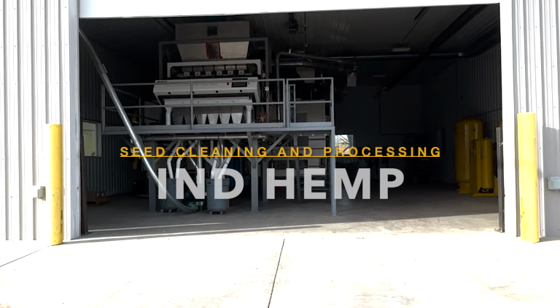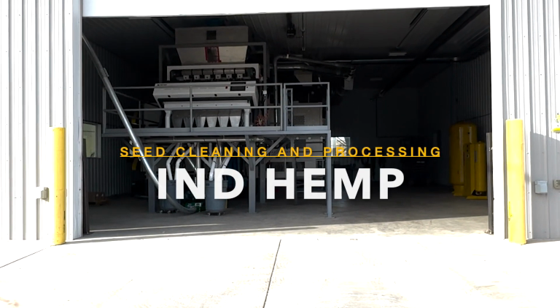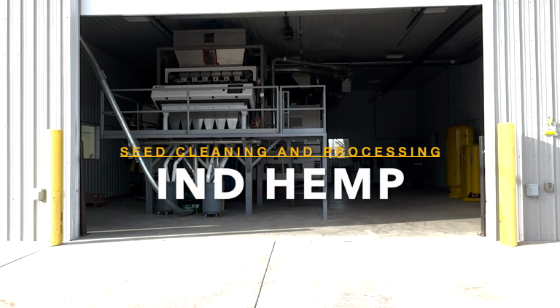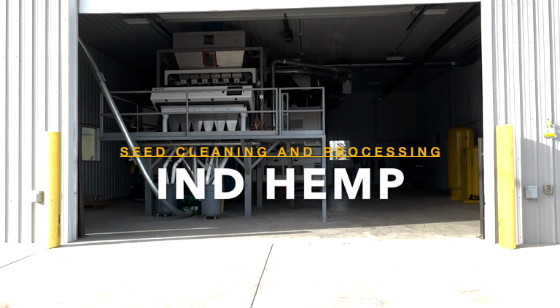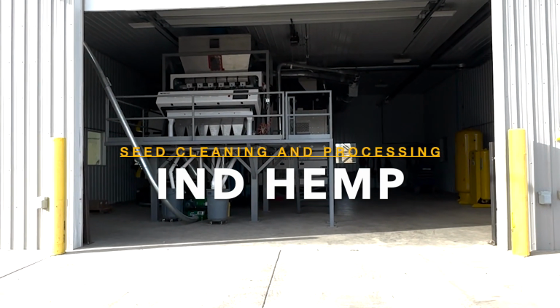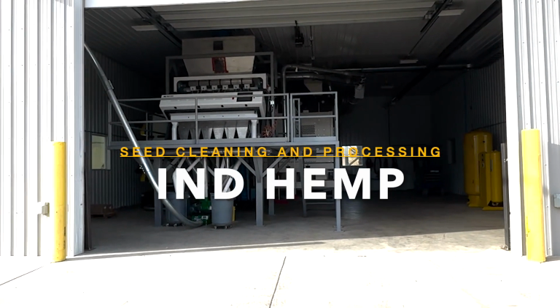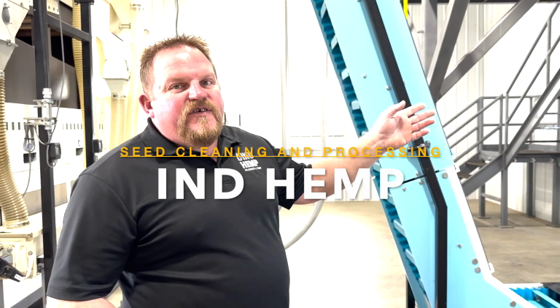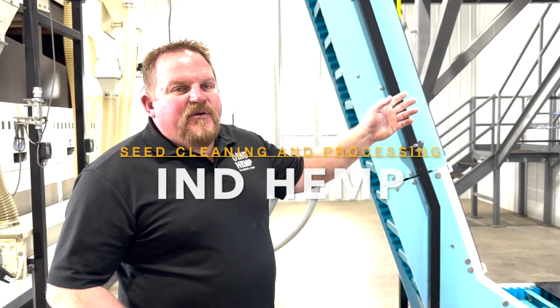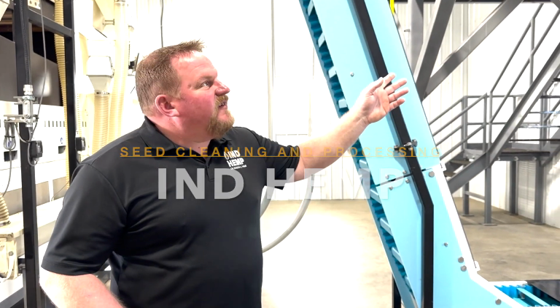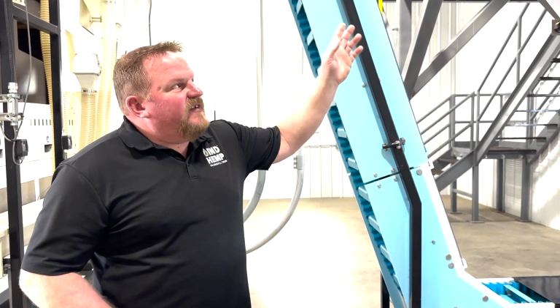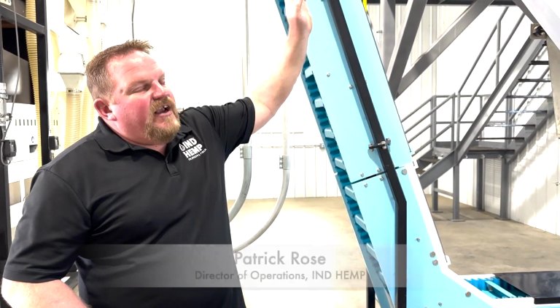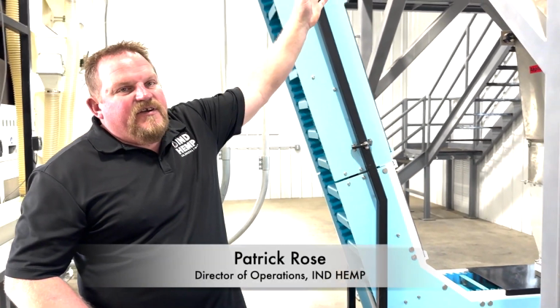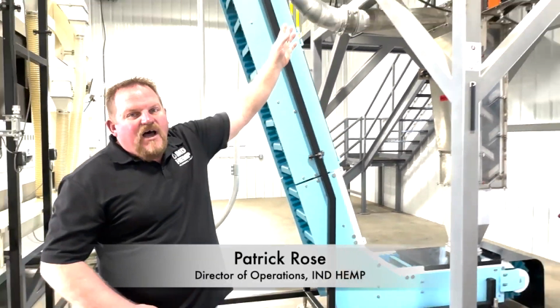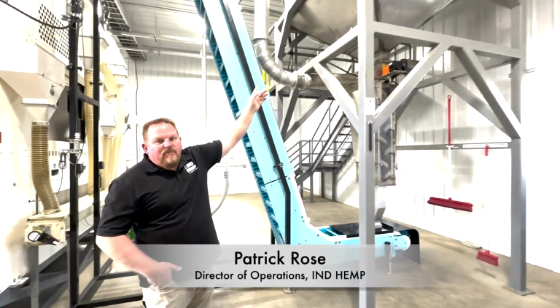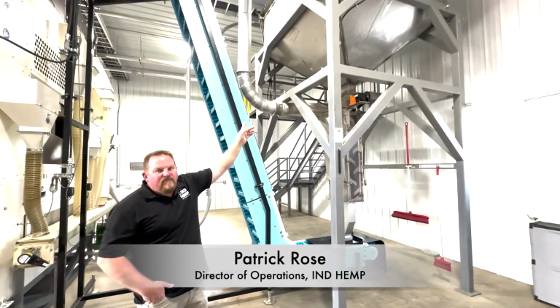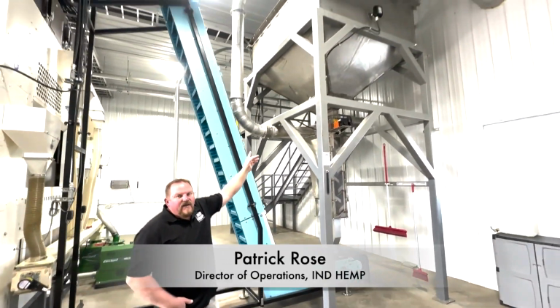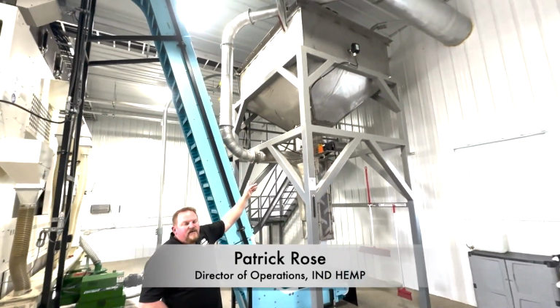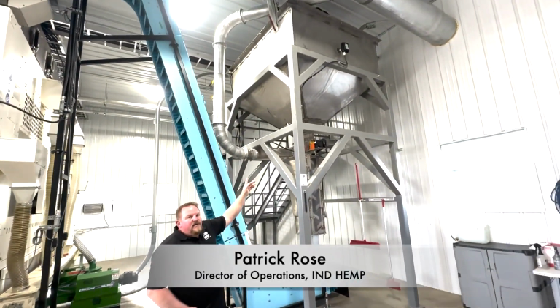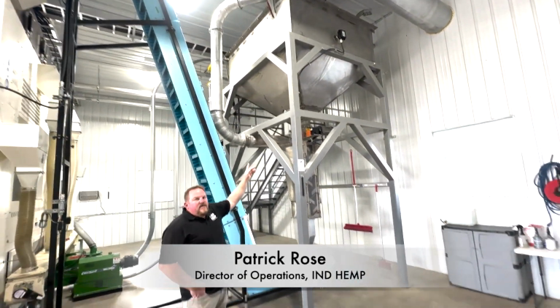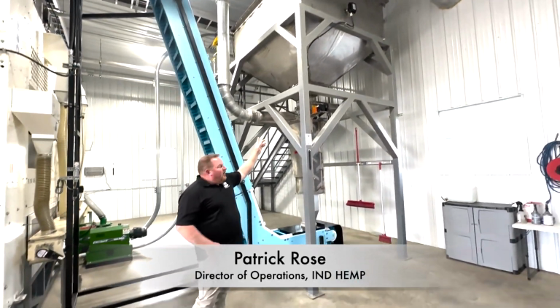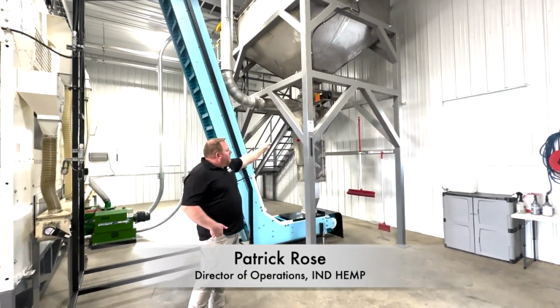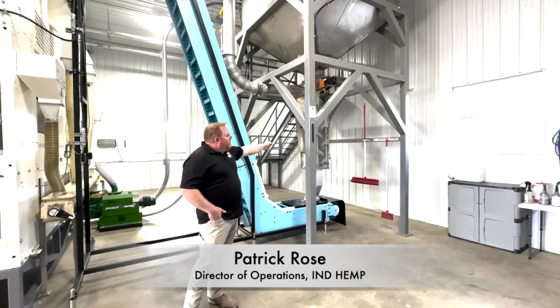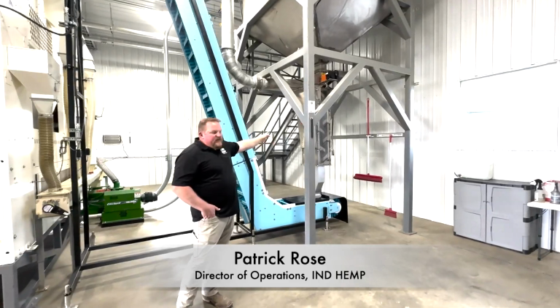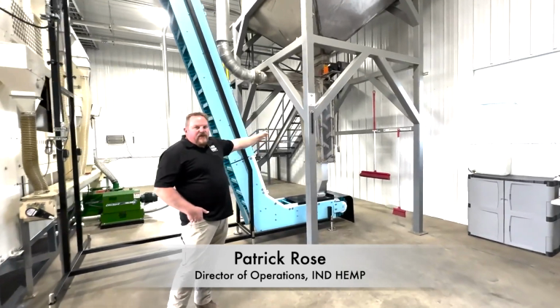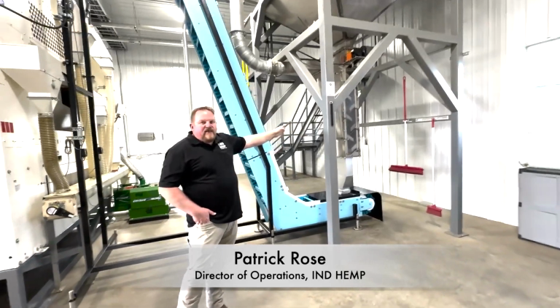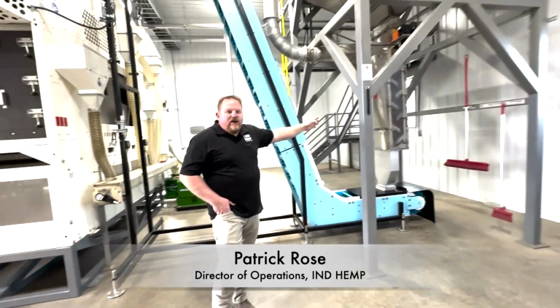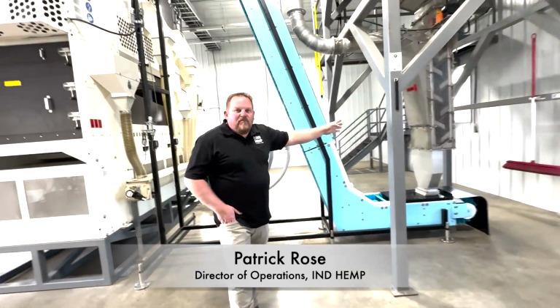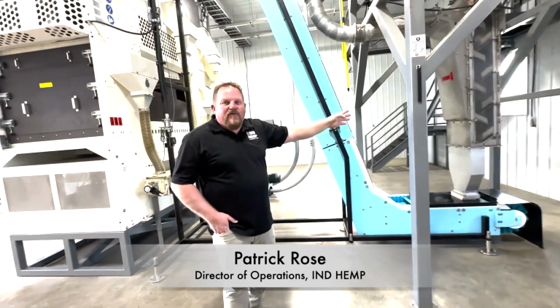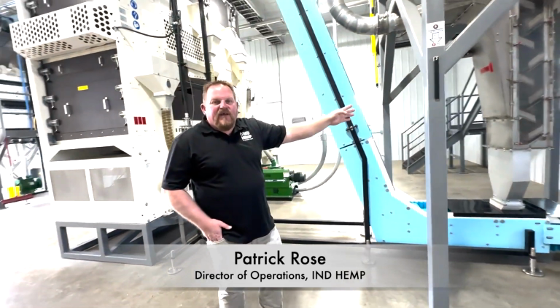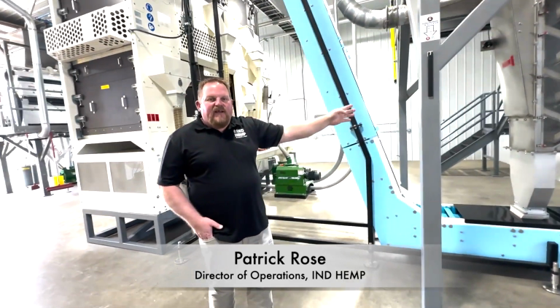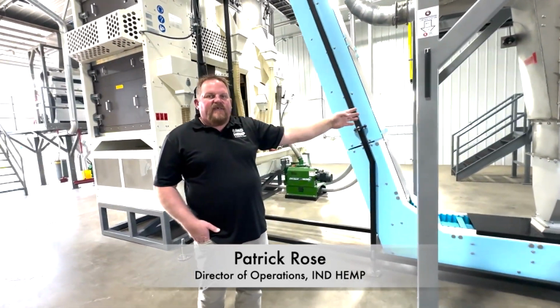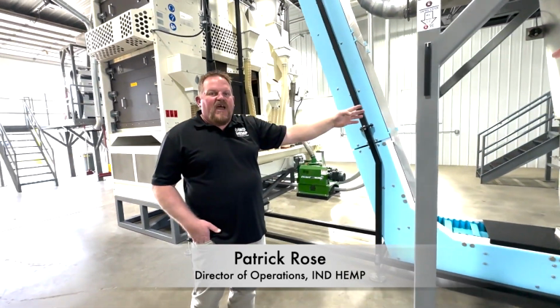This is our seed cleaning facility. The first step of the process is the grain comes into a hopper up above me here. The grain then flows through a Zigaflow aspirator where we pull off the light dust and chaff.